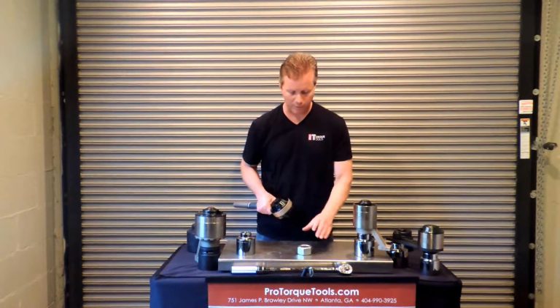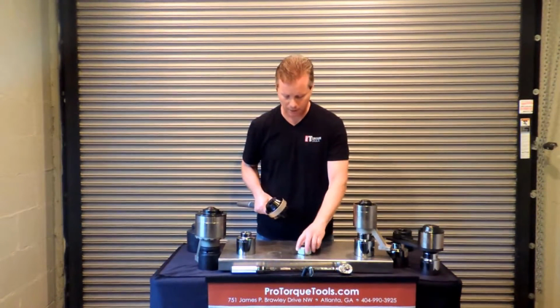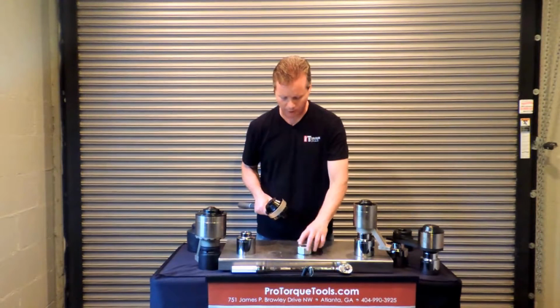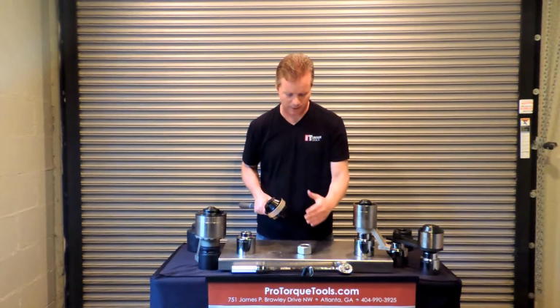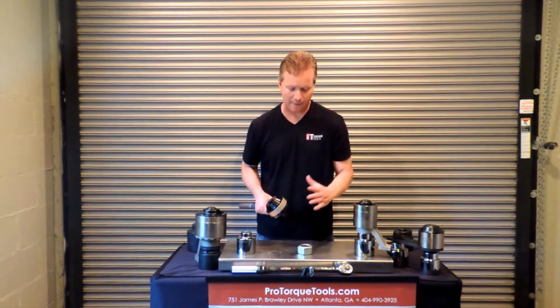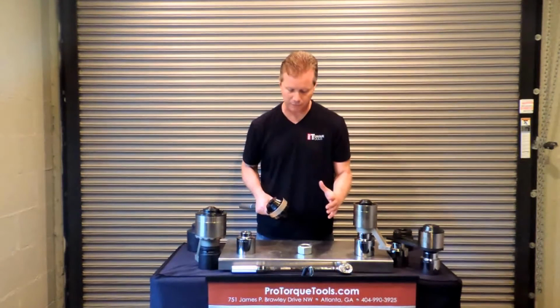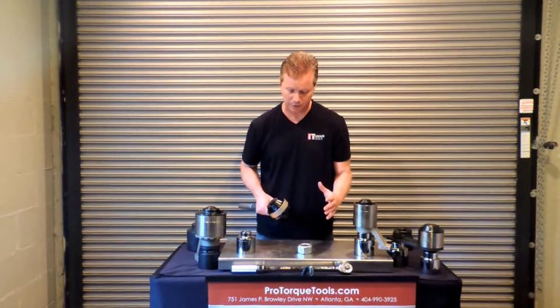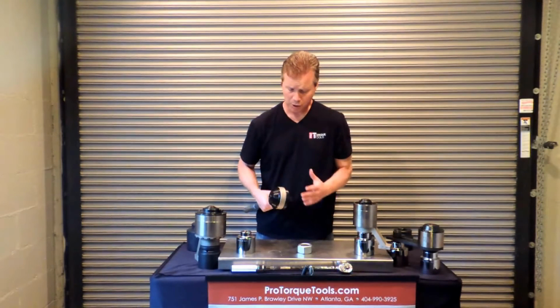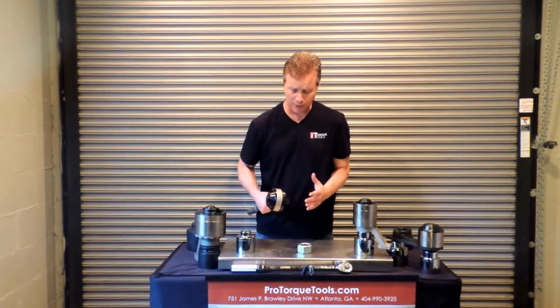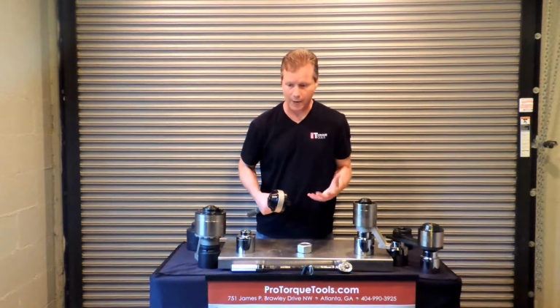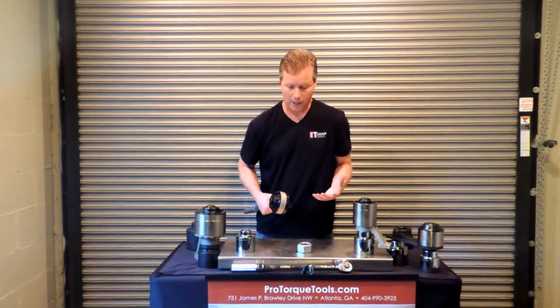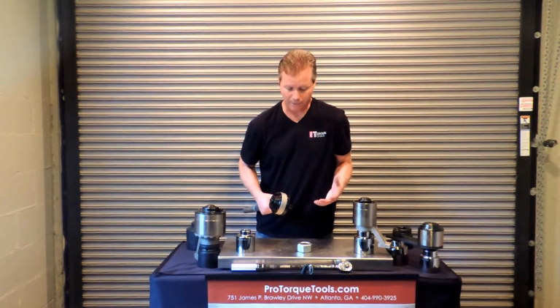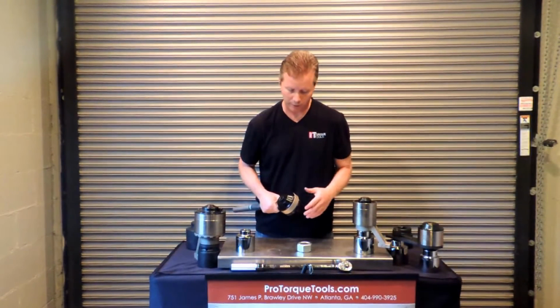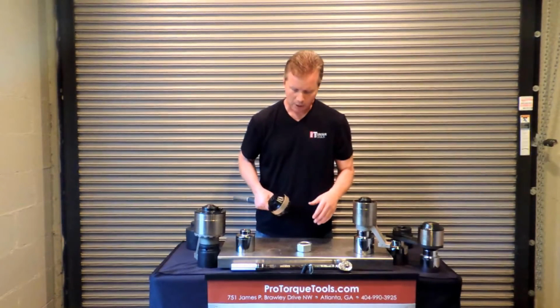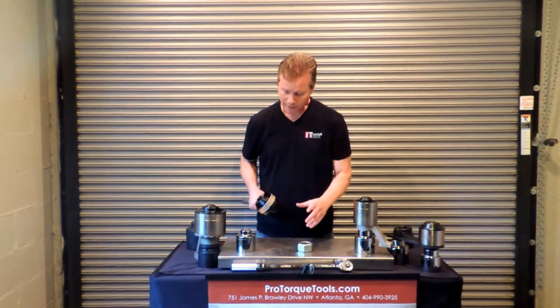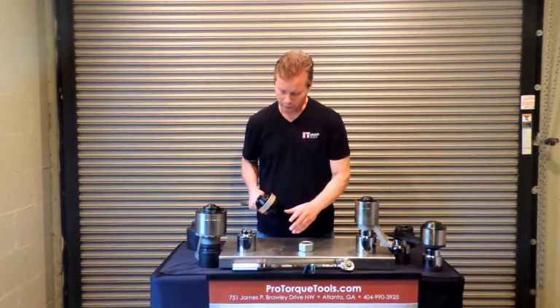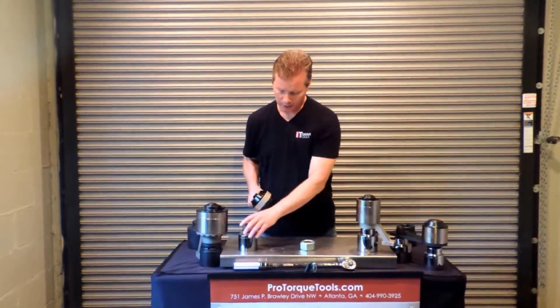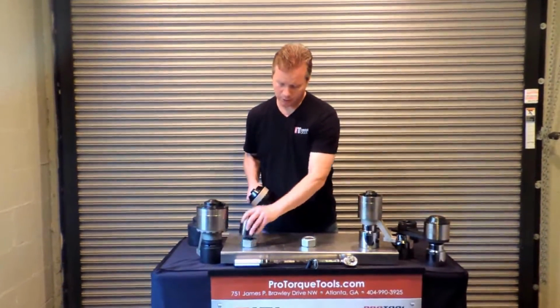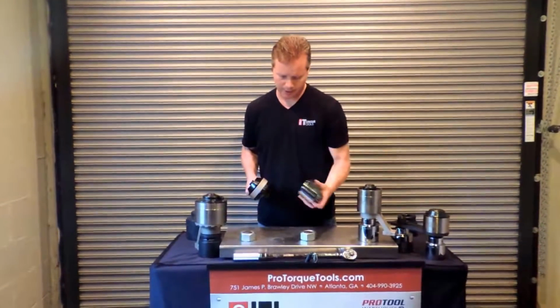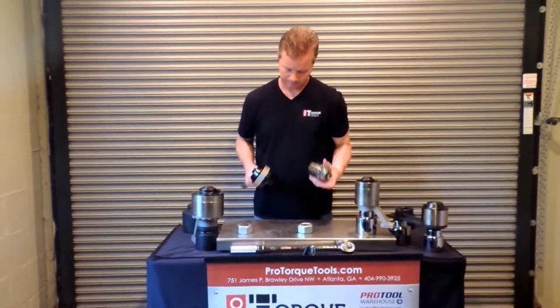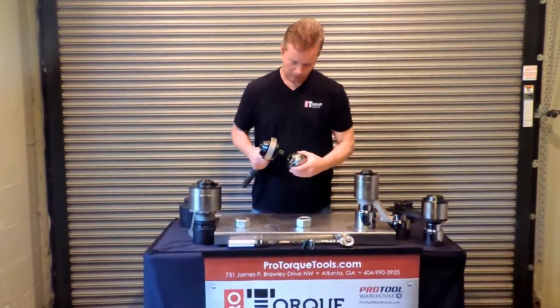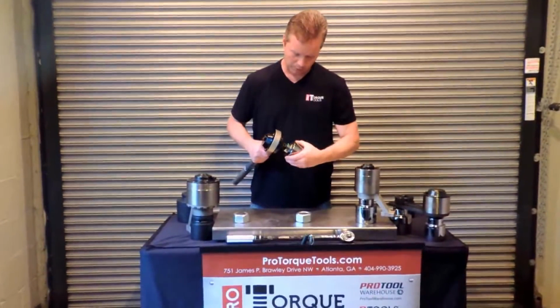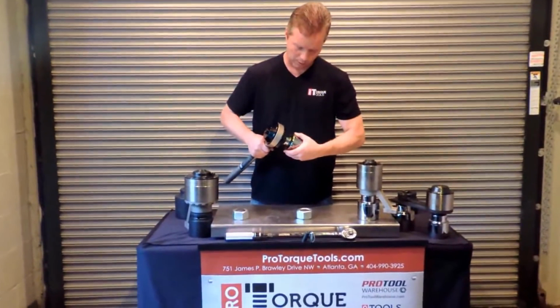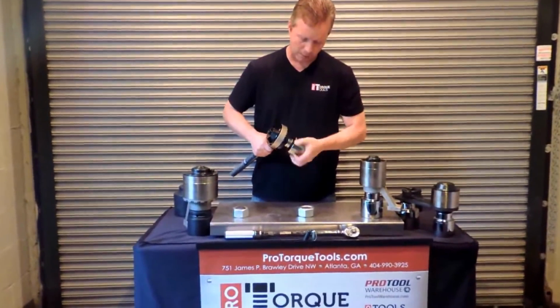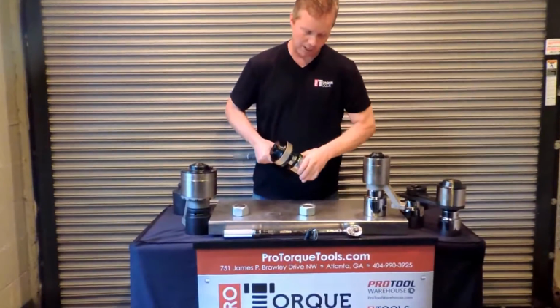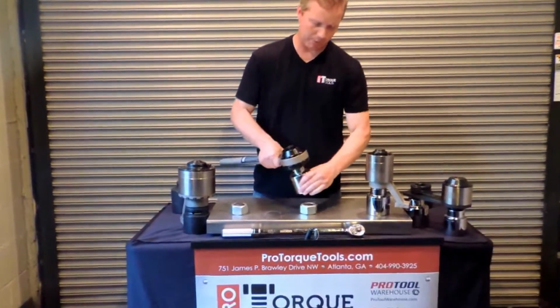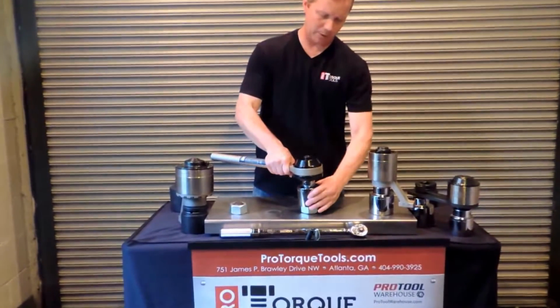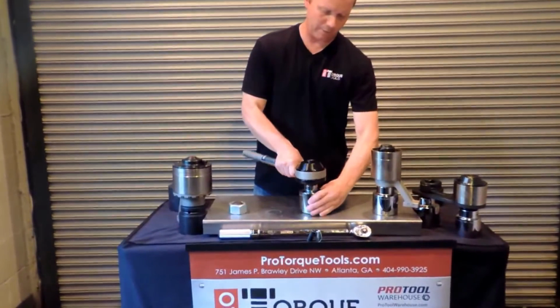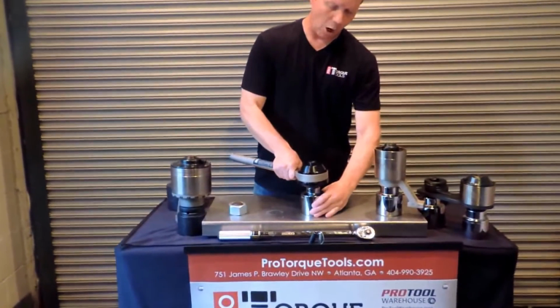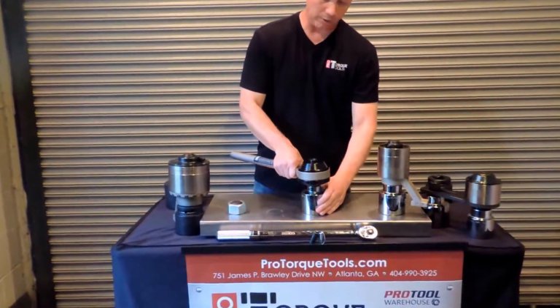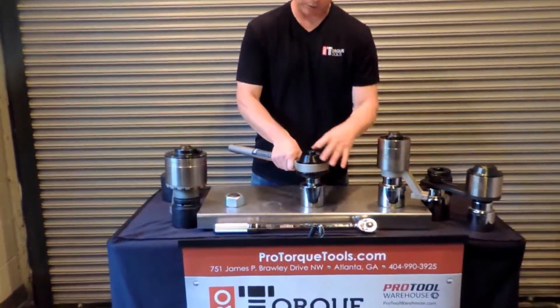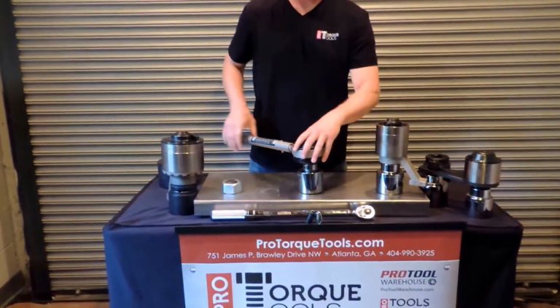So if you have to tighten a bolt to, let's say, a thousand foot pounds, you can do that without a lot of effort. The way they're used is you take a socket, put it on the output drive, and put the output drive on the bolt that you're going to tighten.